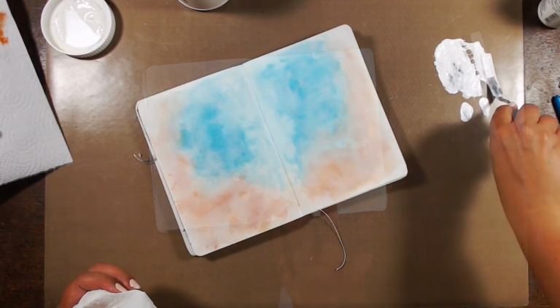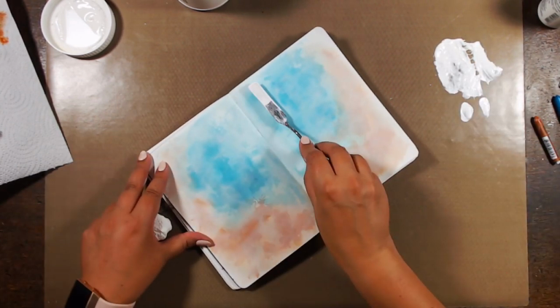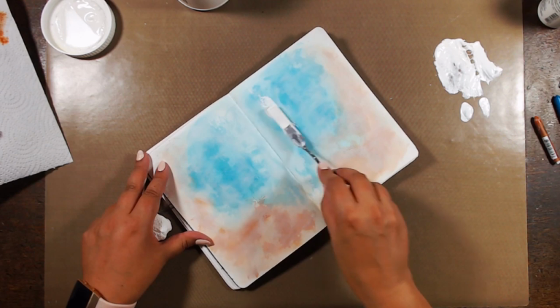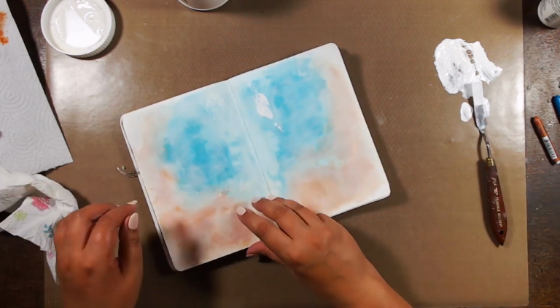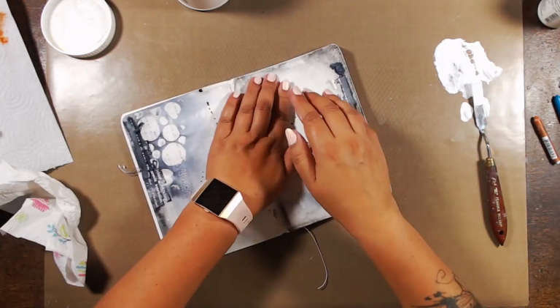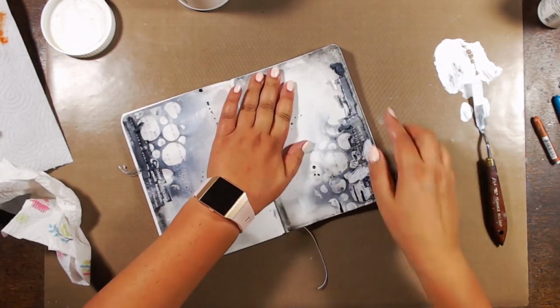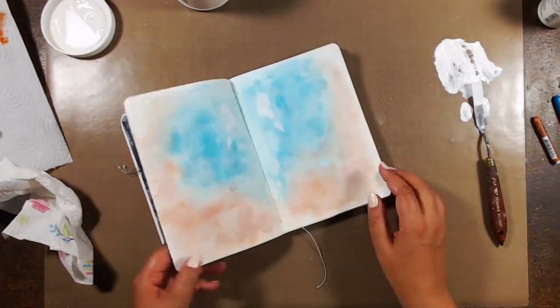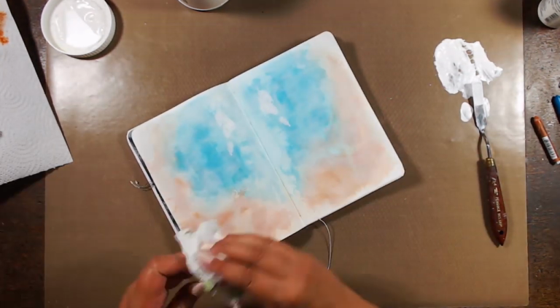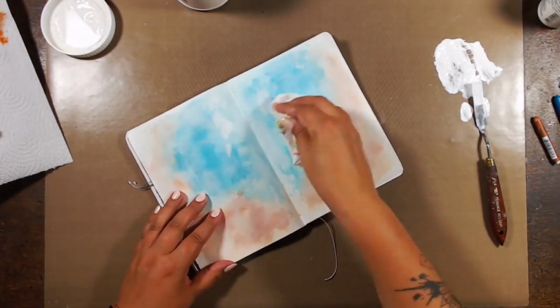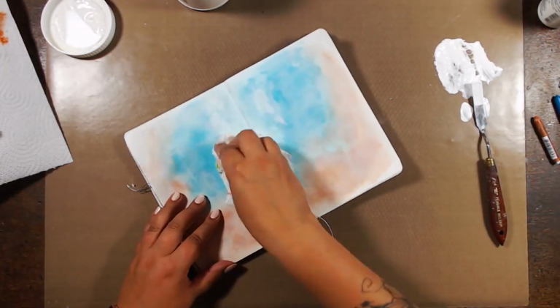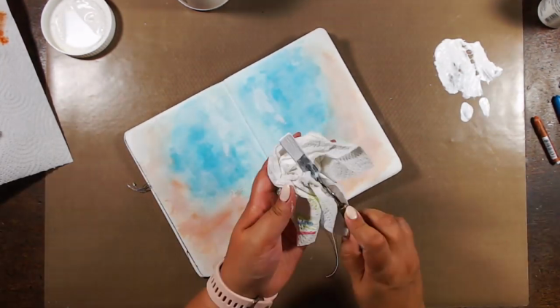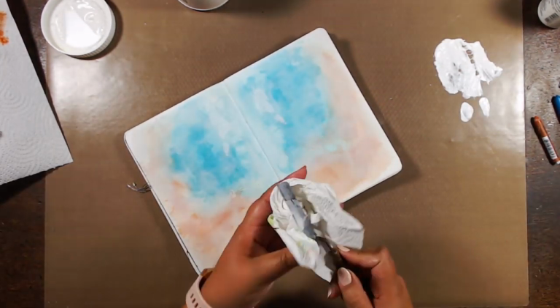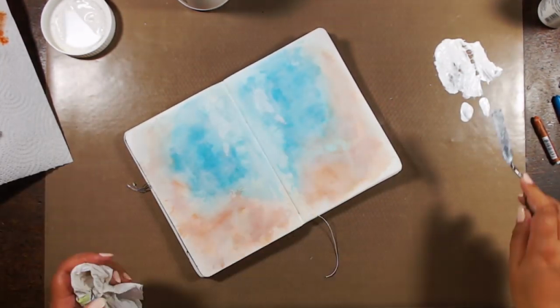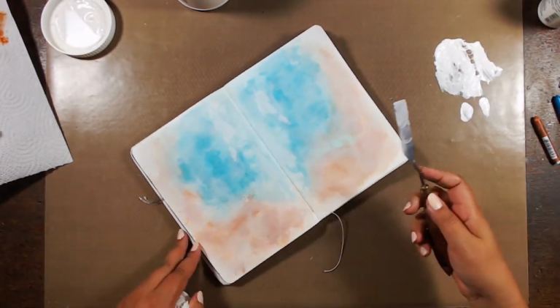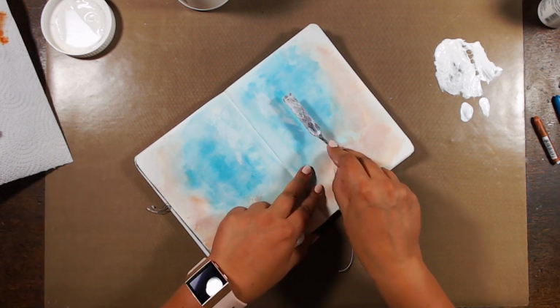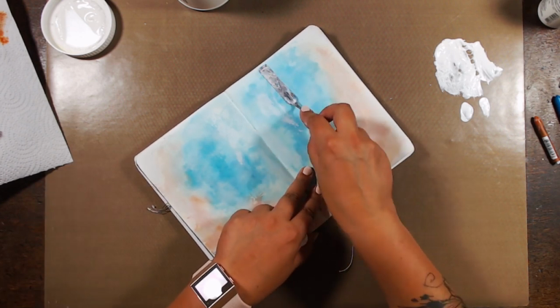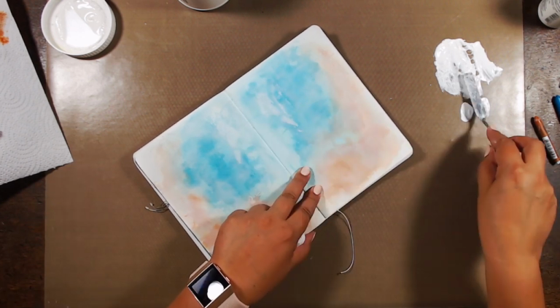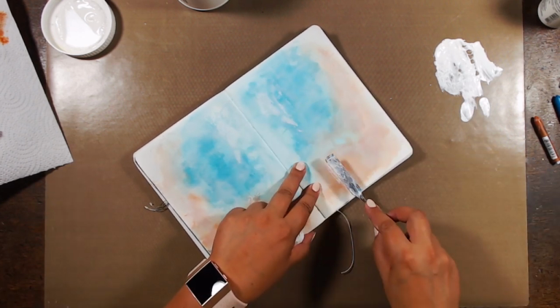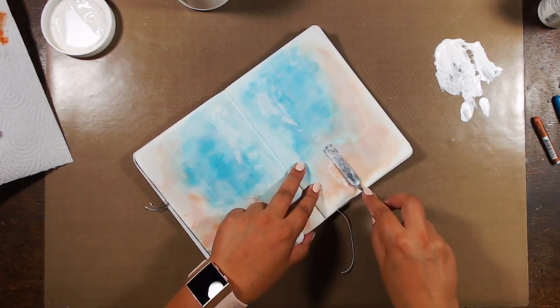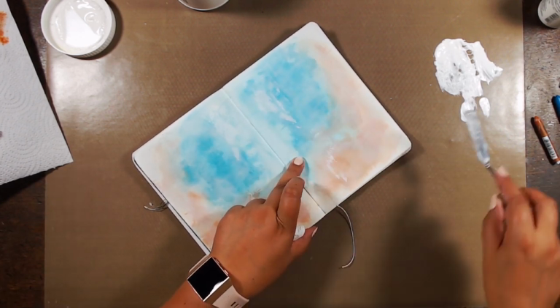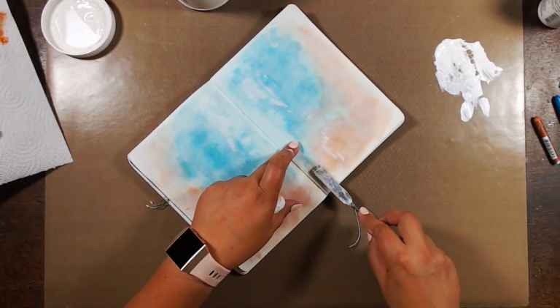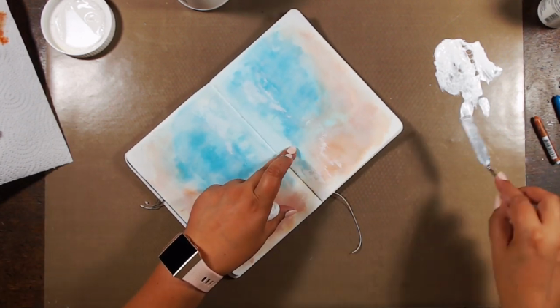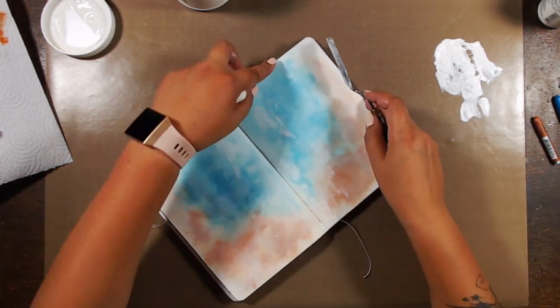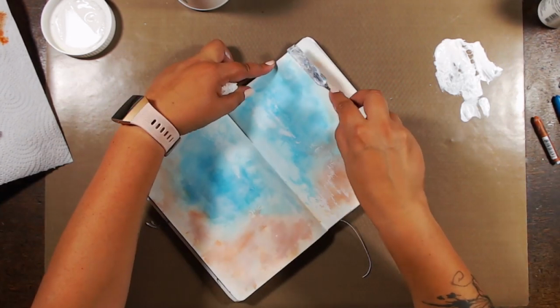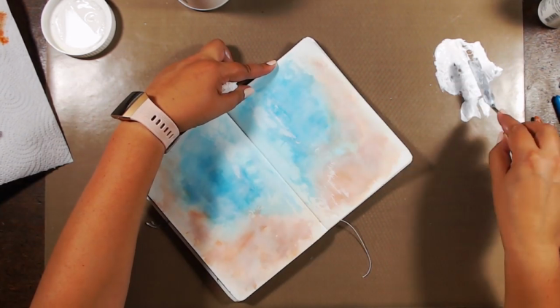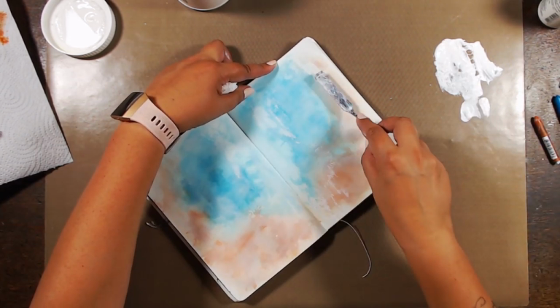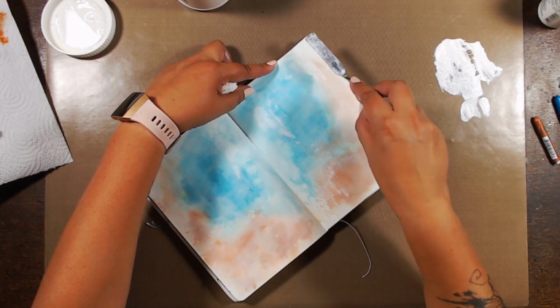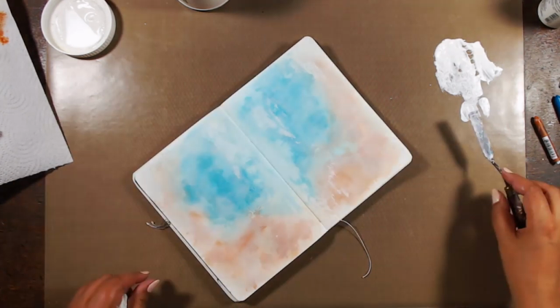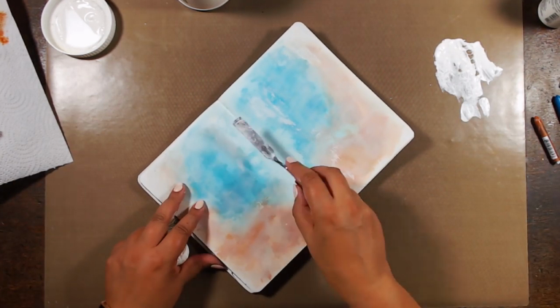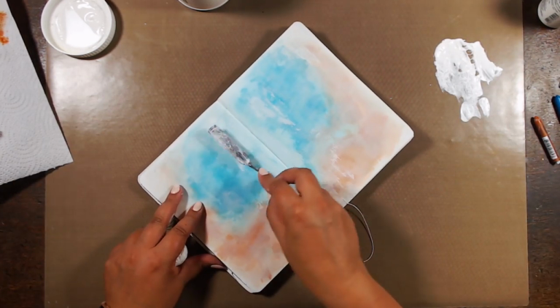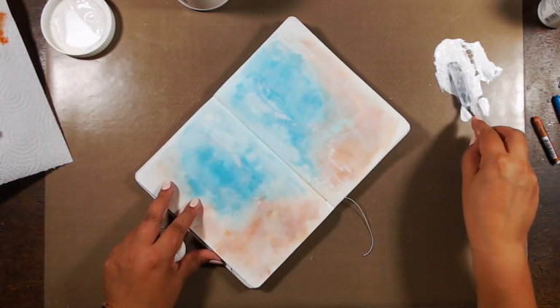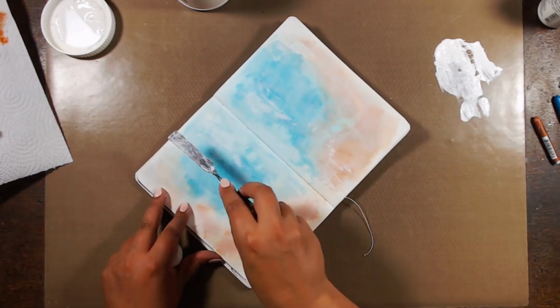I just can't get myself to get rid of all that diluted gesso, so I thought, well, I might as well use it. I'm using my palette knife to add some touches here and there to accentuate that white just here and there on the spread.